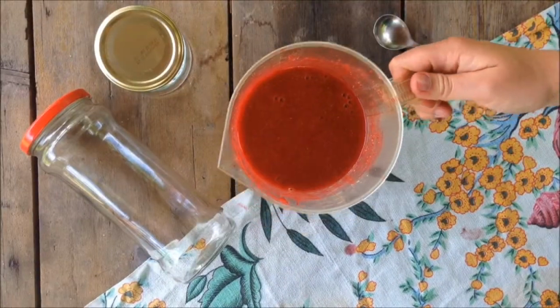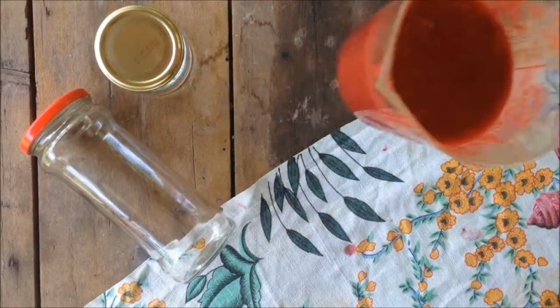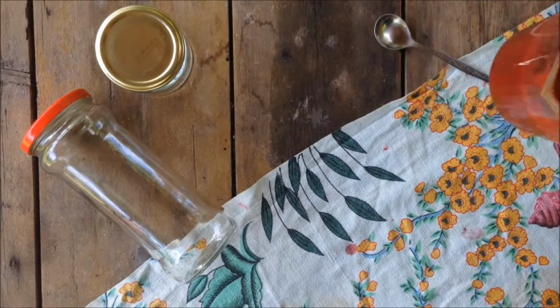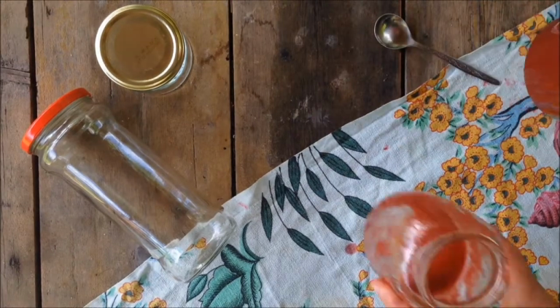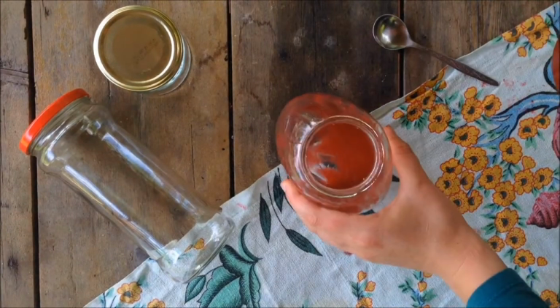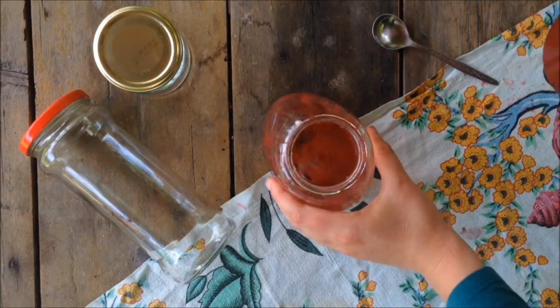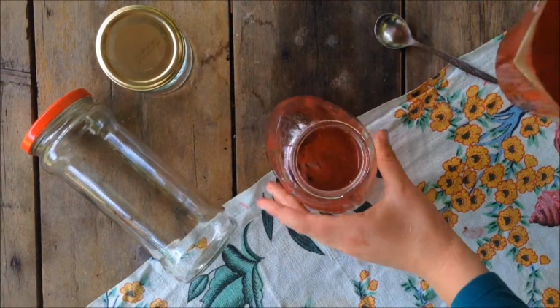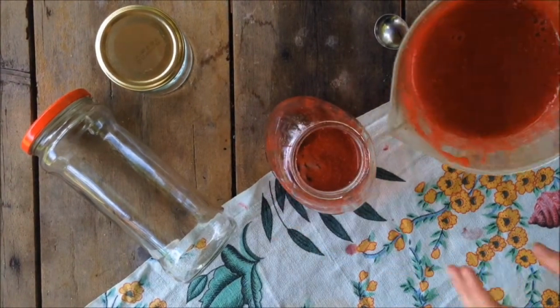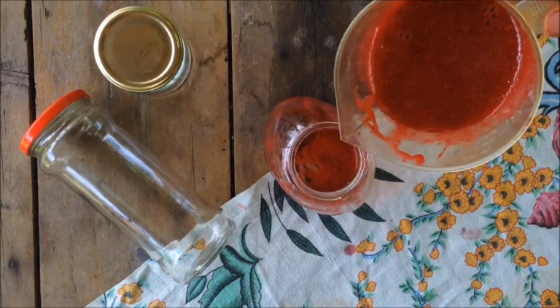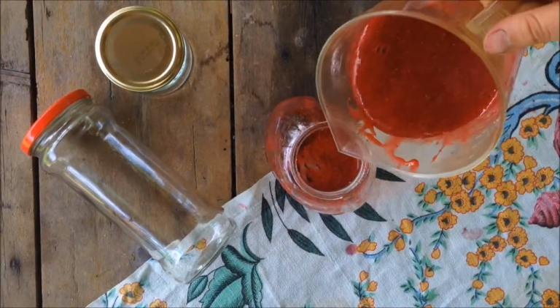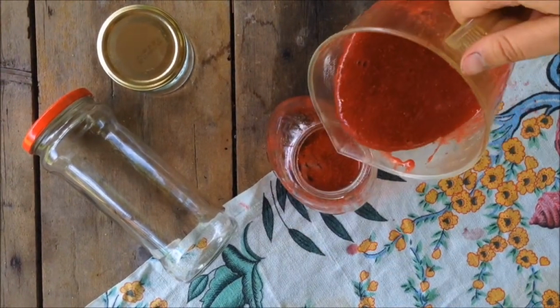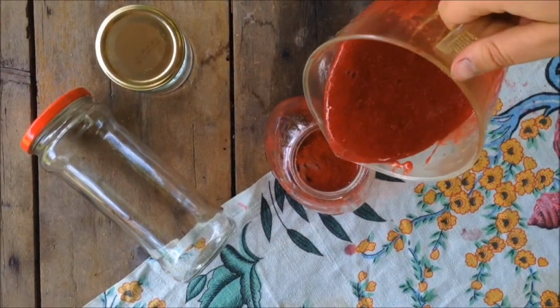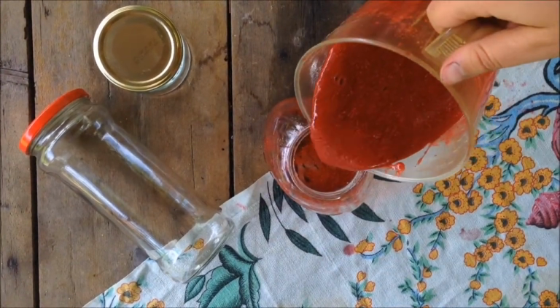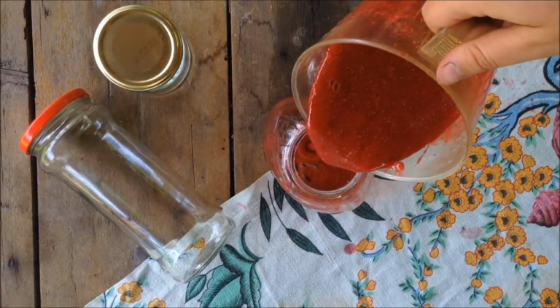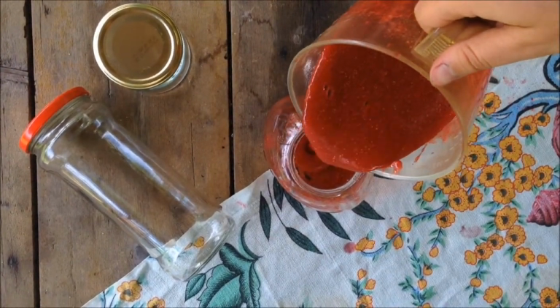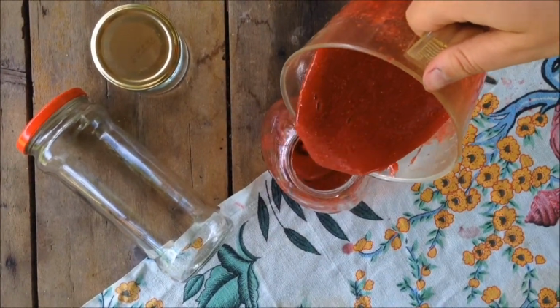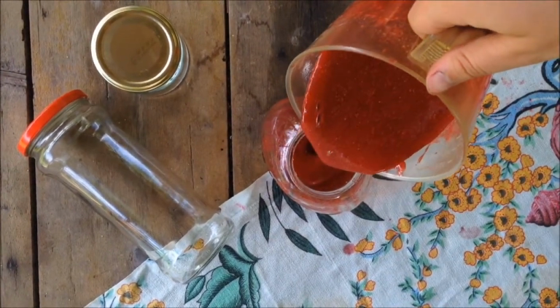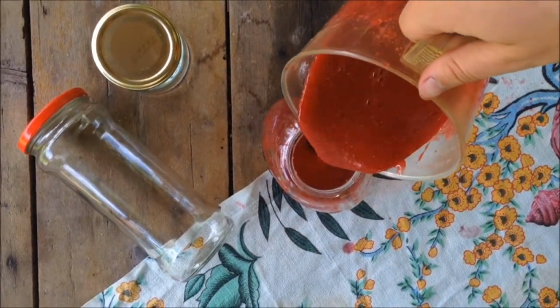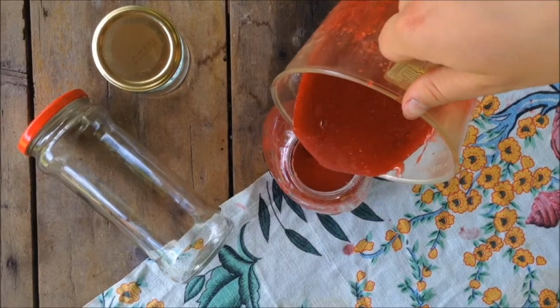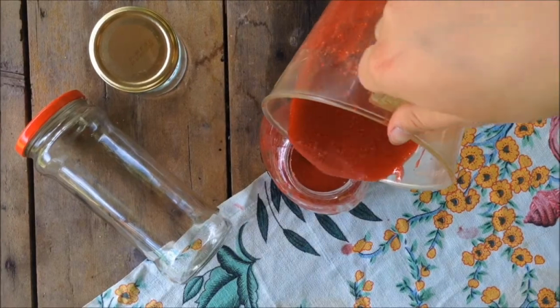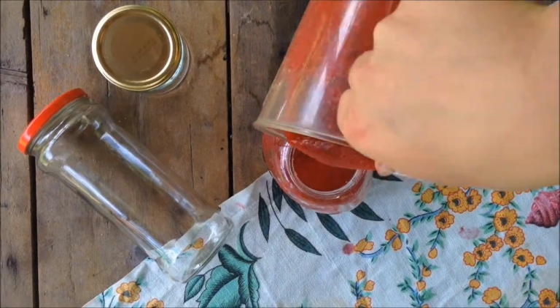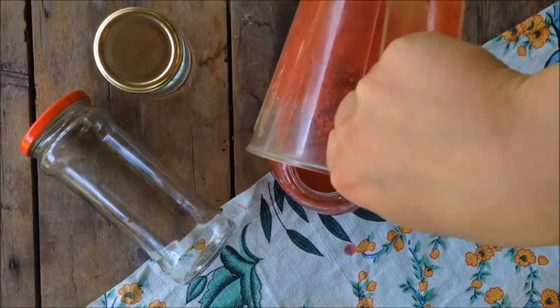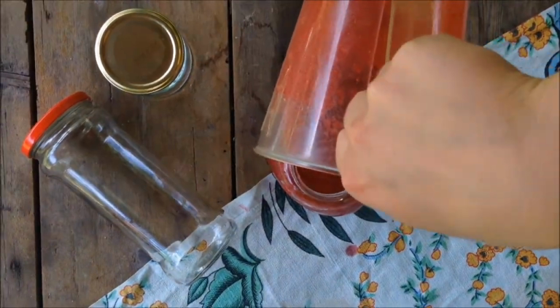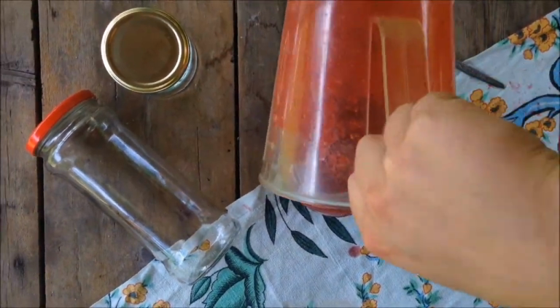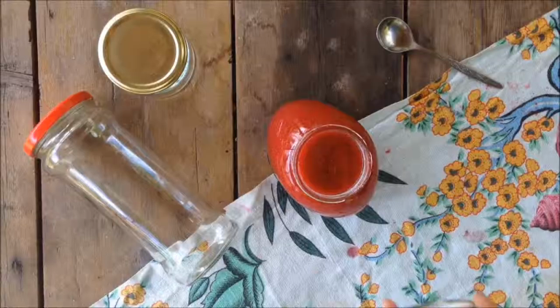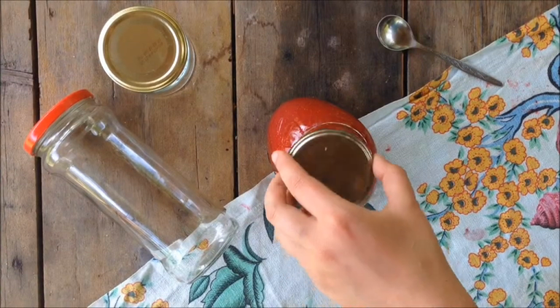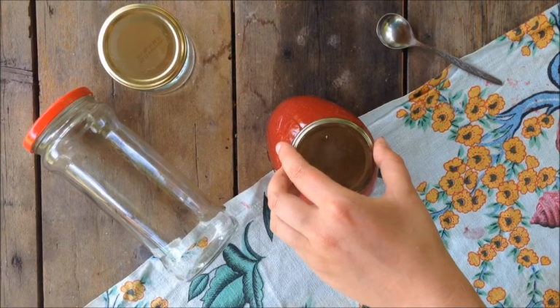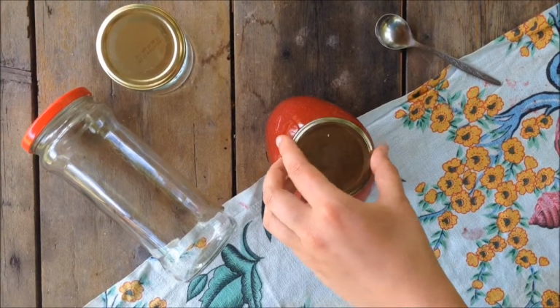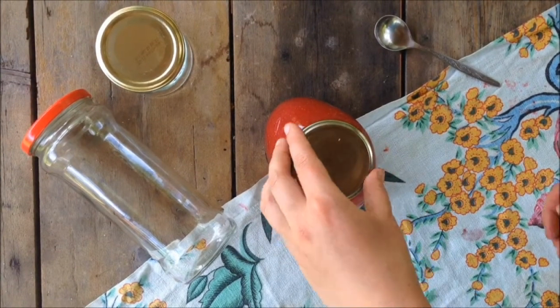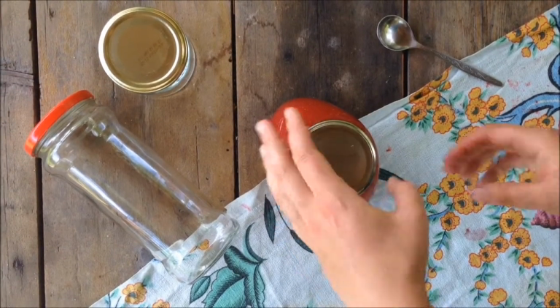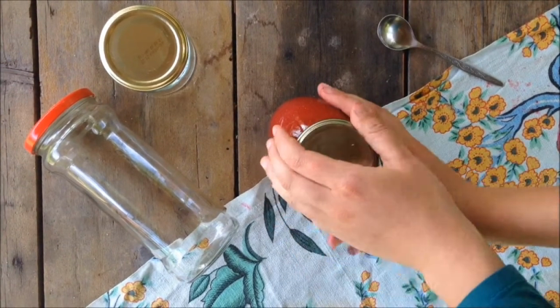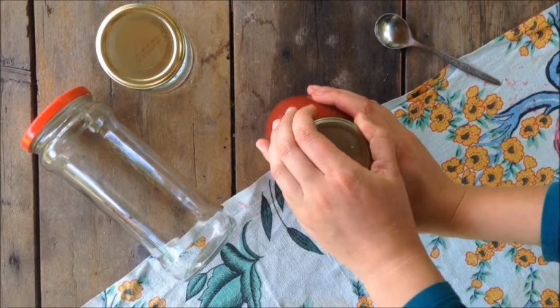Then you are going to take your jar and fill it up with the sweet wild strawberry sauce. This way the sauce will stay fresh for a couple of months — just make sure you put it in a cold place.